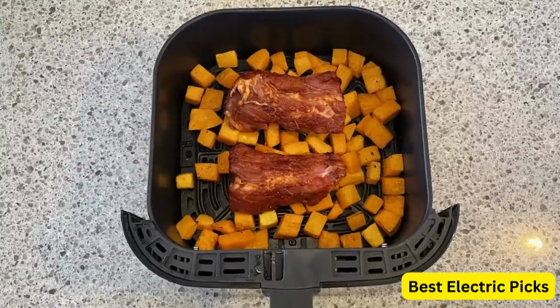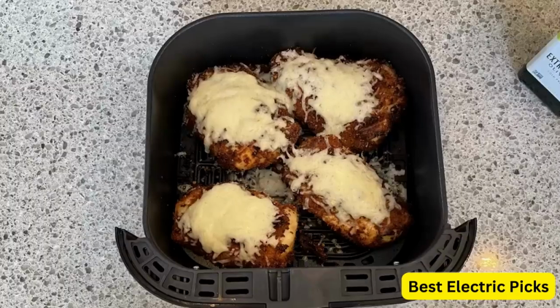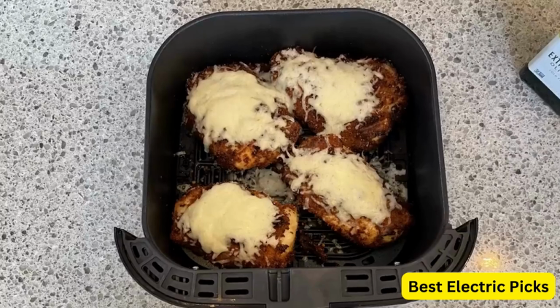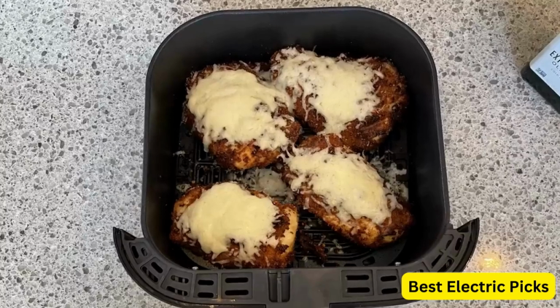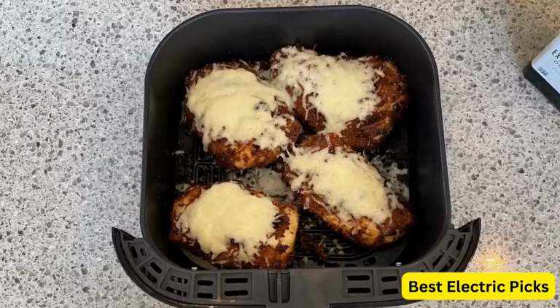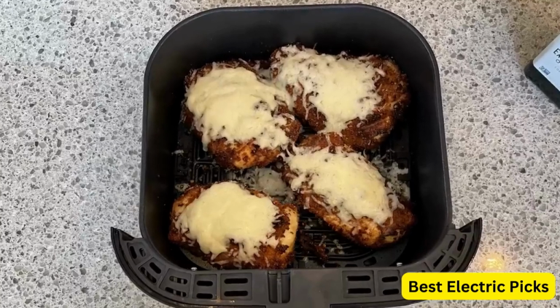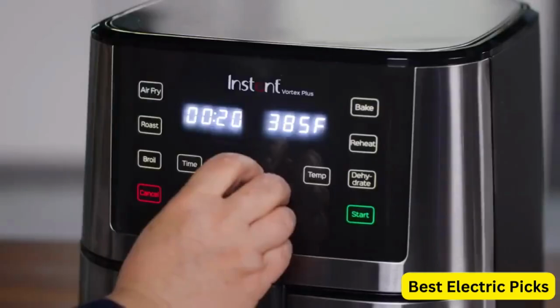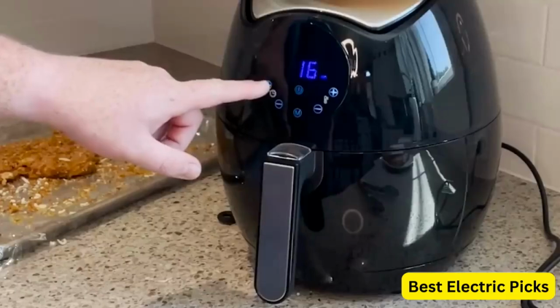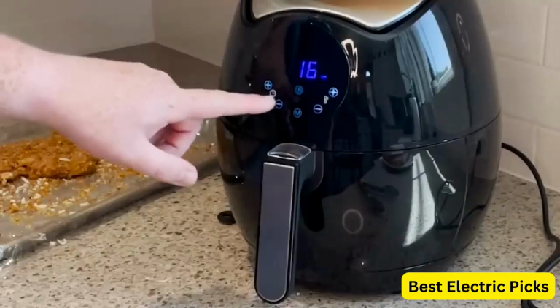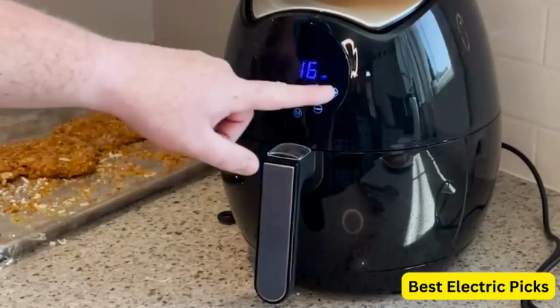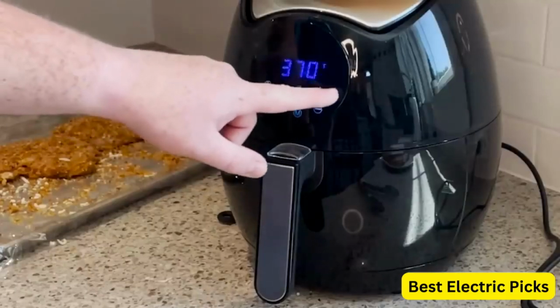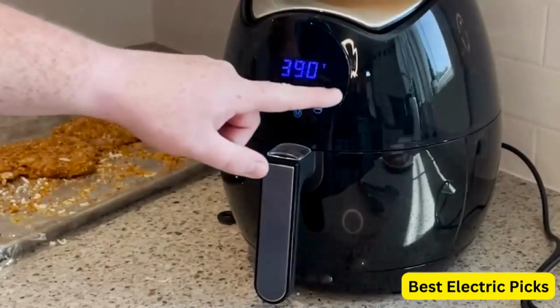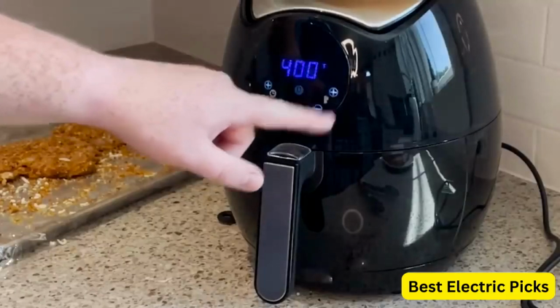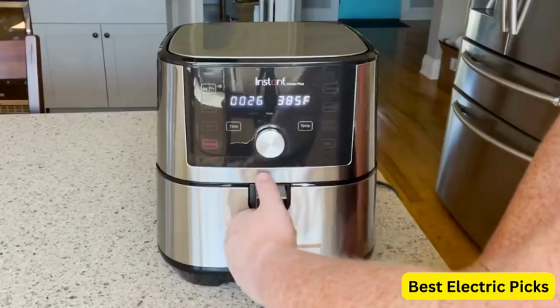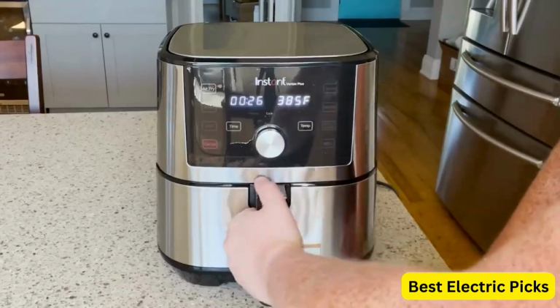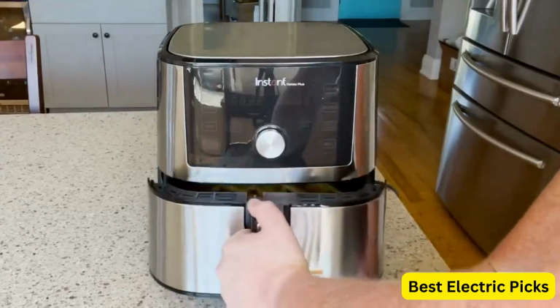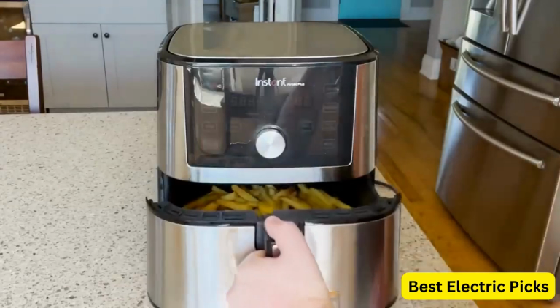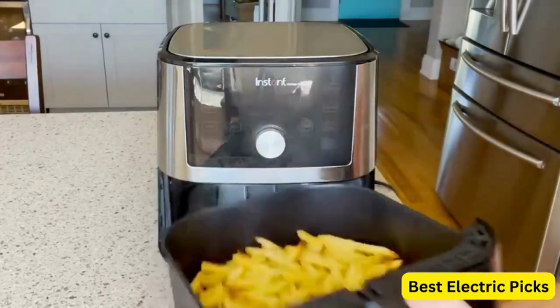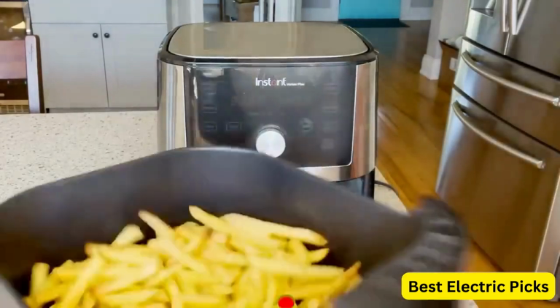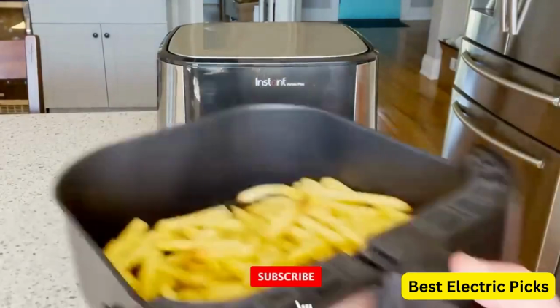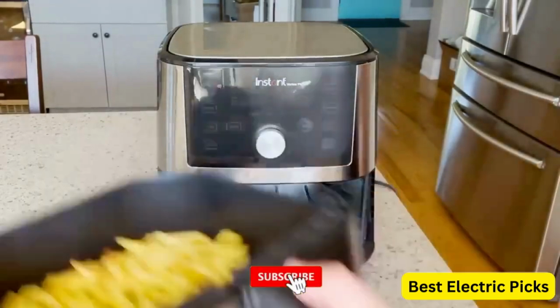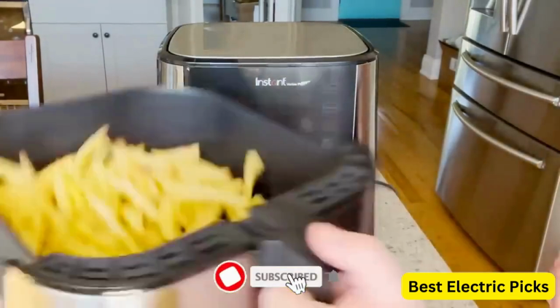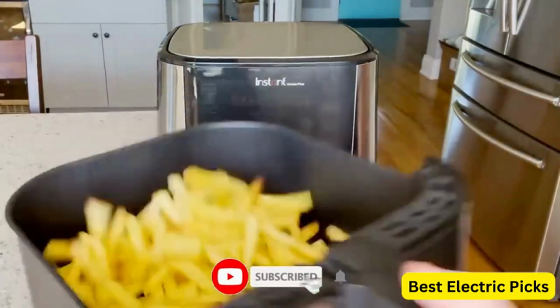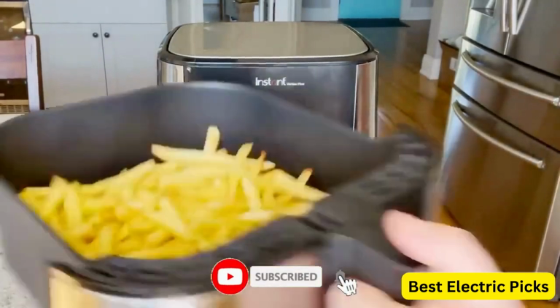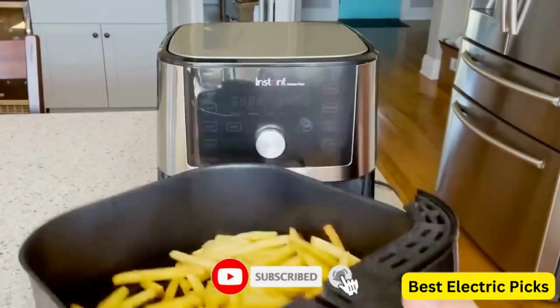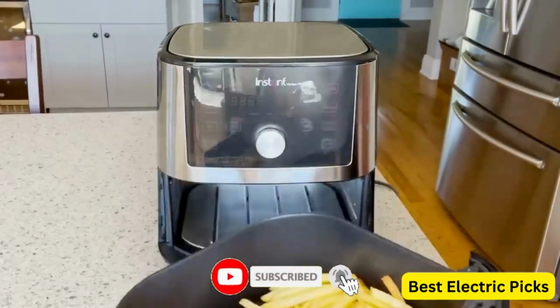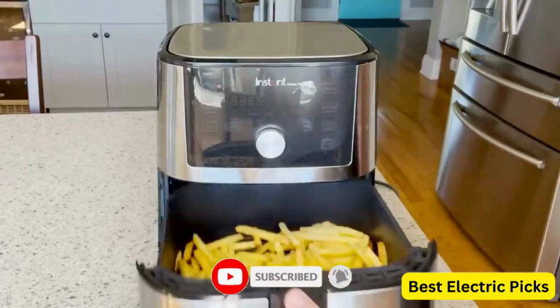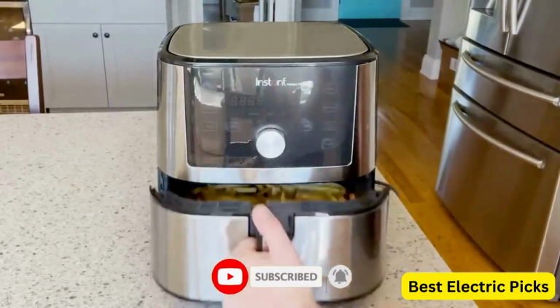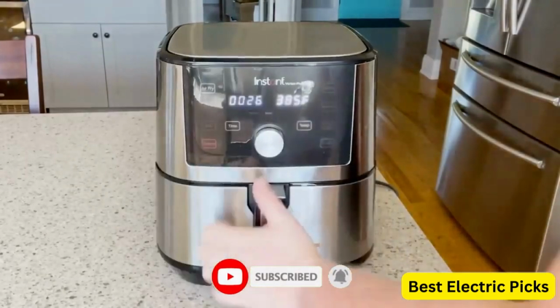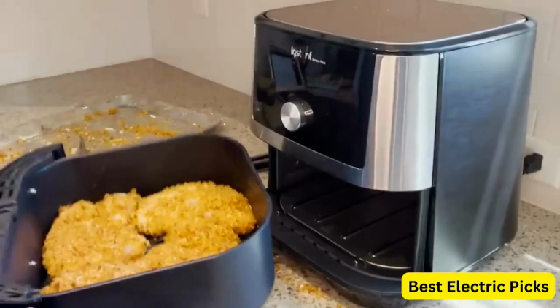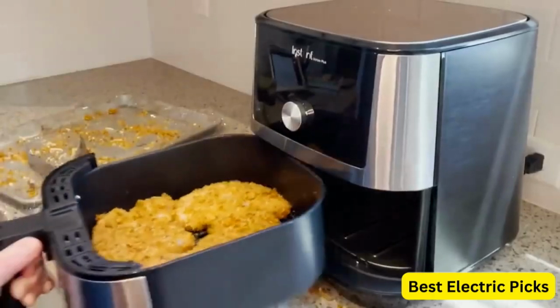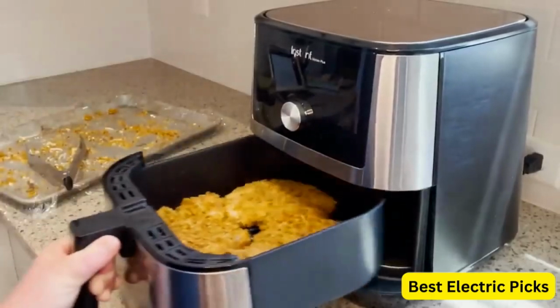Let's dive in and find the best air fryer for you. For more information, we put the product link in the description box, so you can check them out. Please like, comment, and share the video, and don't forget to subscribe to our channel for more new product review videos.